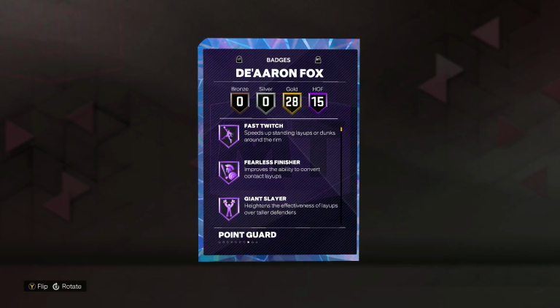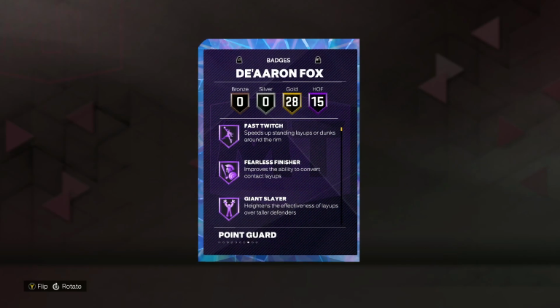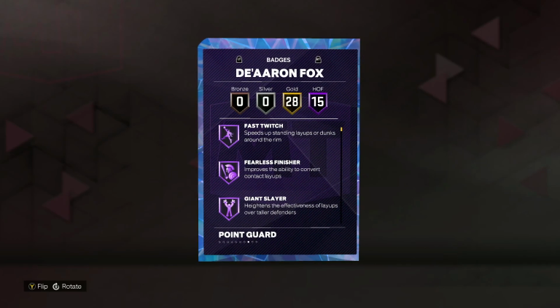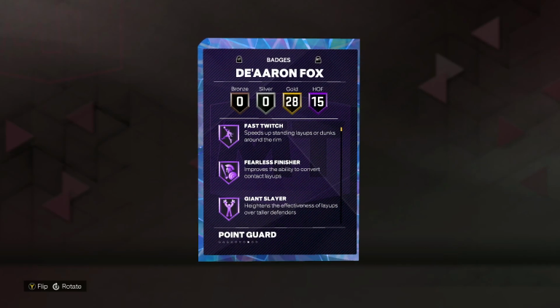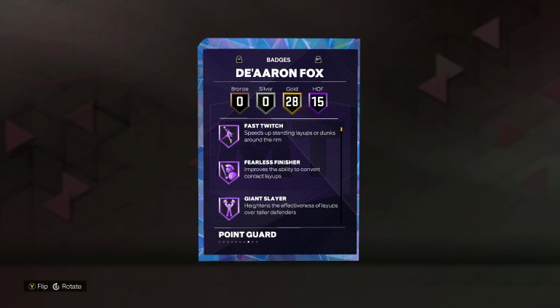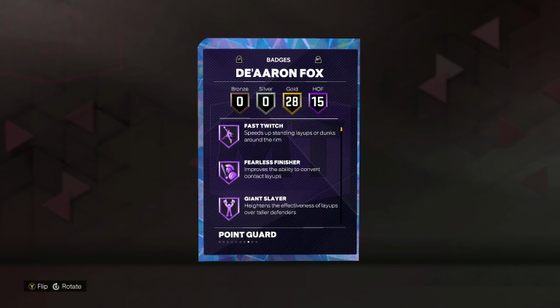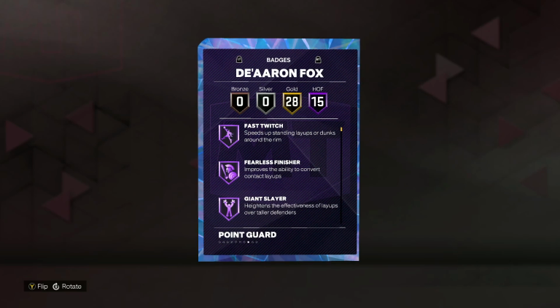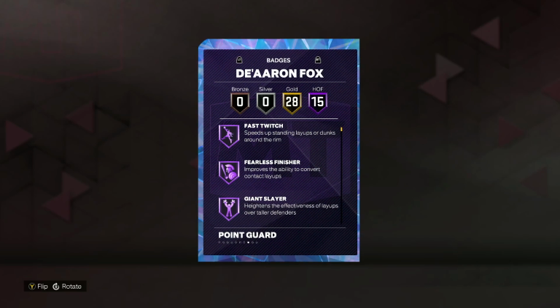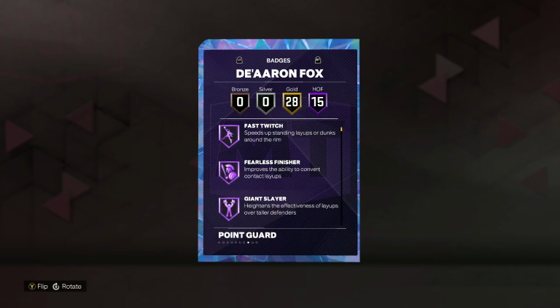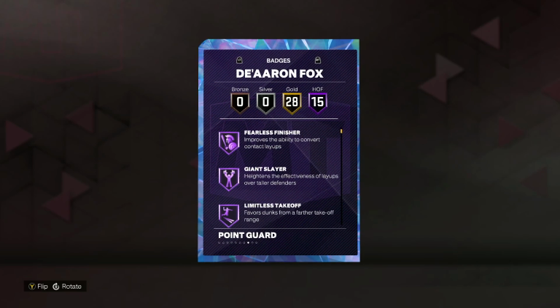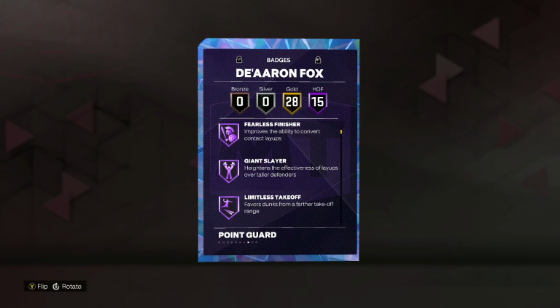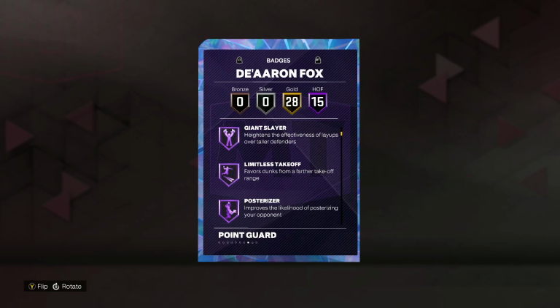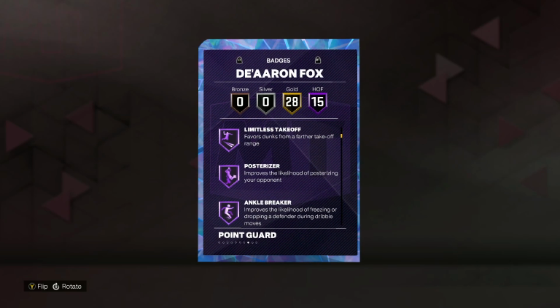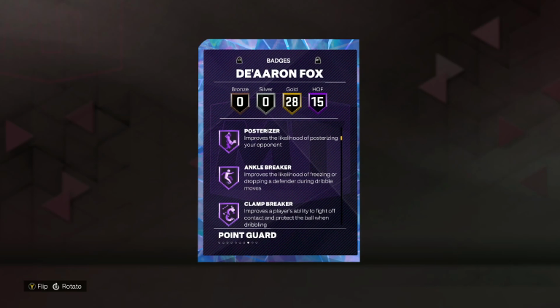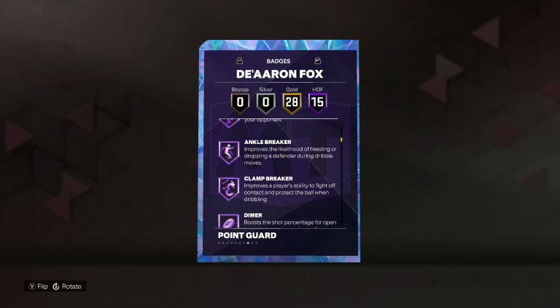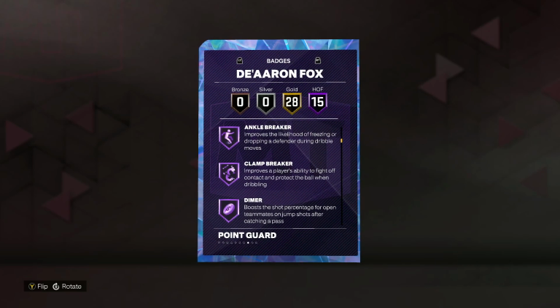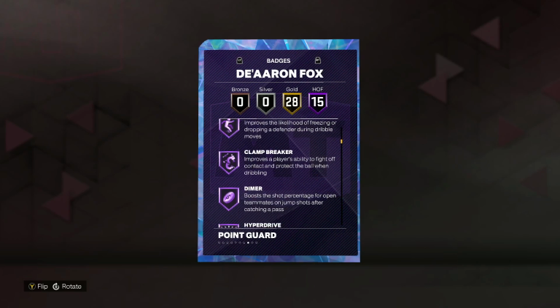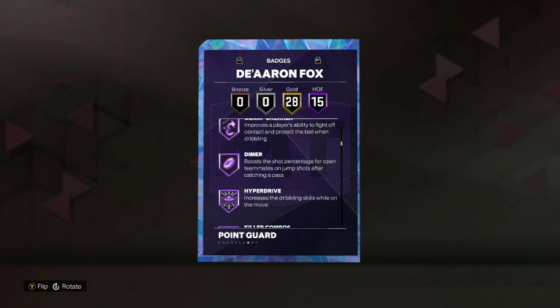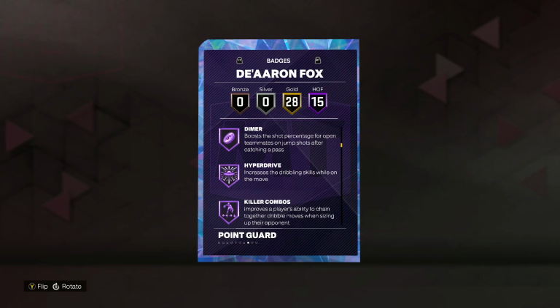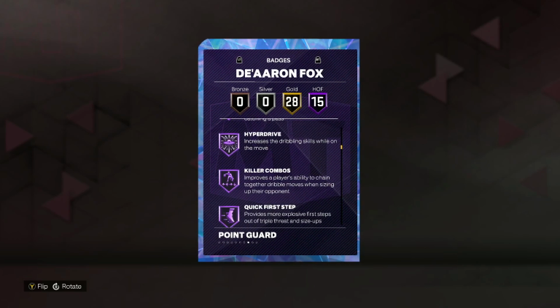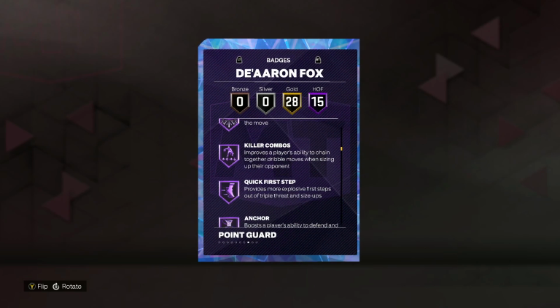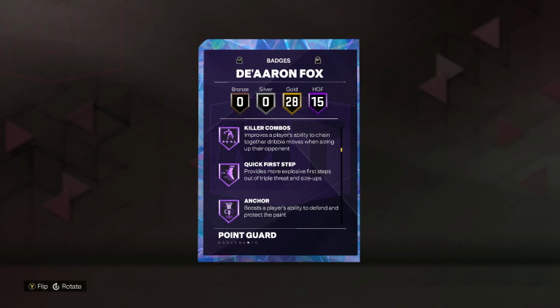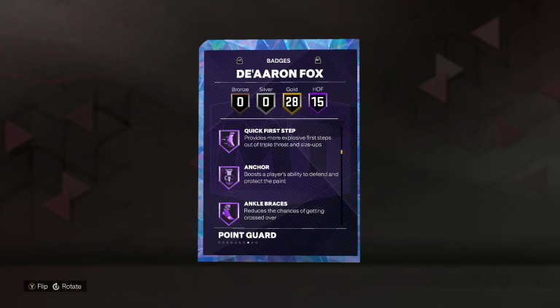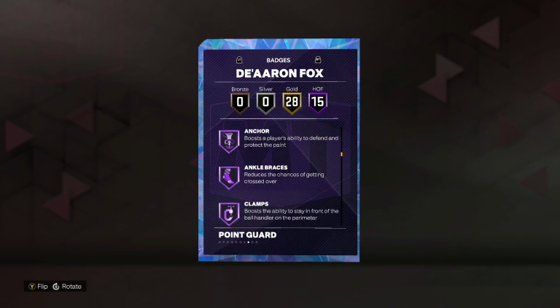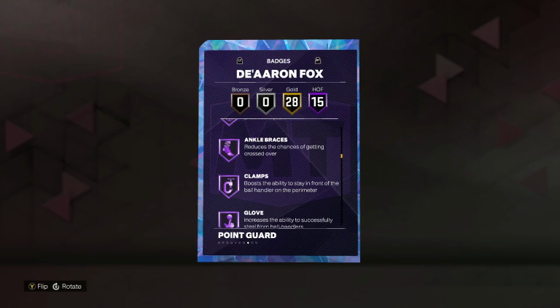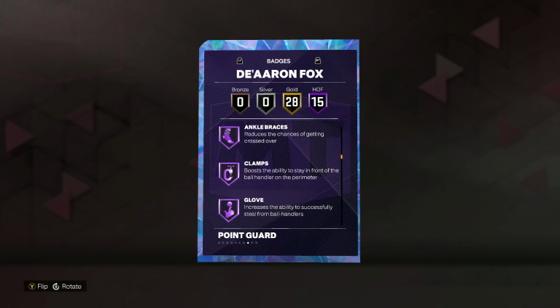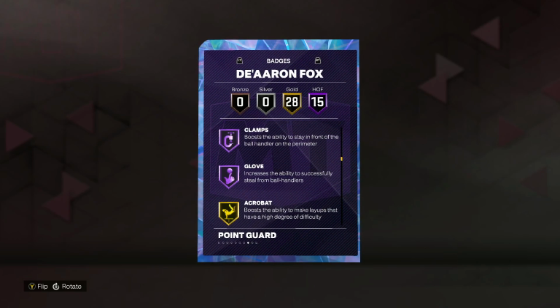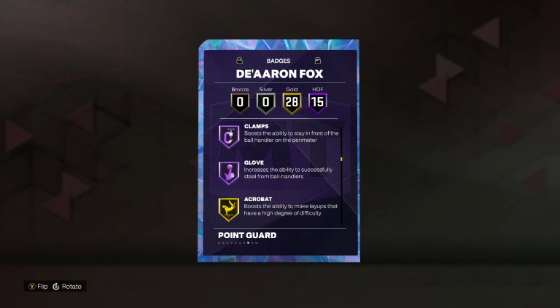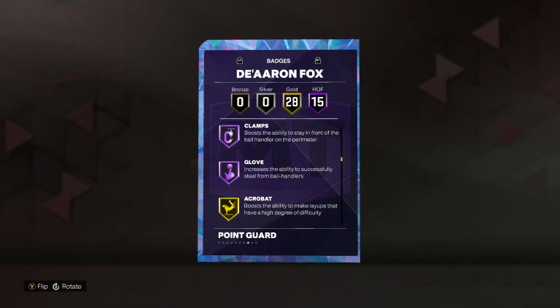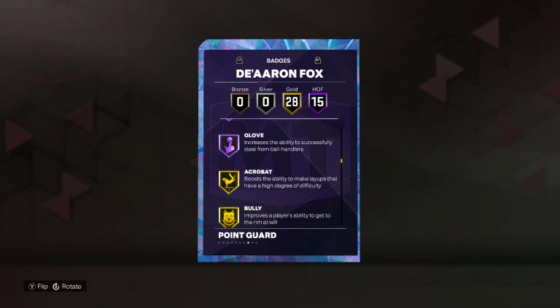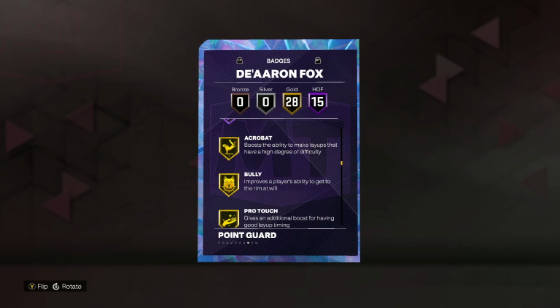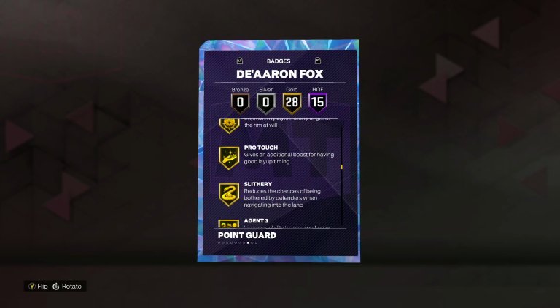Looking at the badges, he does have 15 Hall of Fame badges including fast twitch, fearless finisher, giant slayer, limitless takeoff, posterizer, ankle breaker, clamp breaker, dimer, hyperdrive, killer combos, quick first step, anchor, ankle braces, chasedown clamps, and glove.